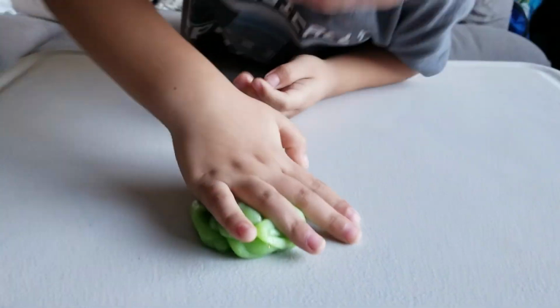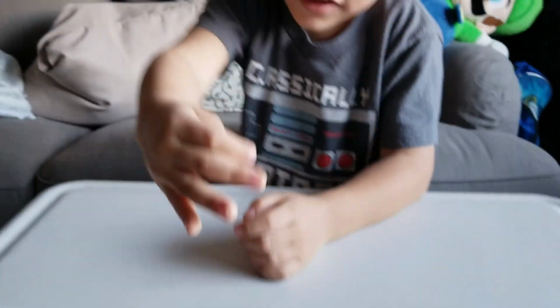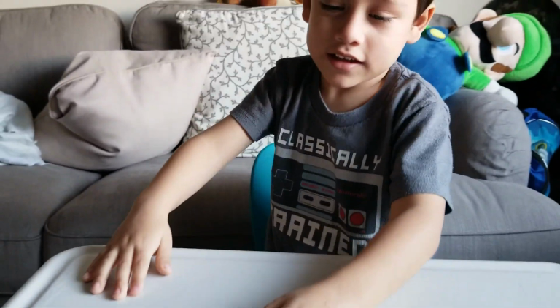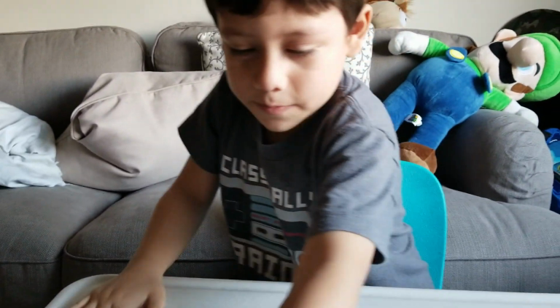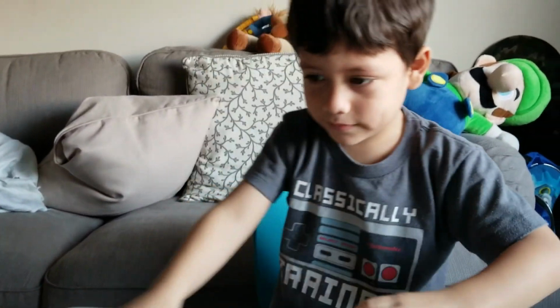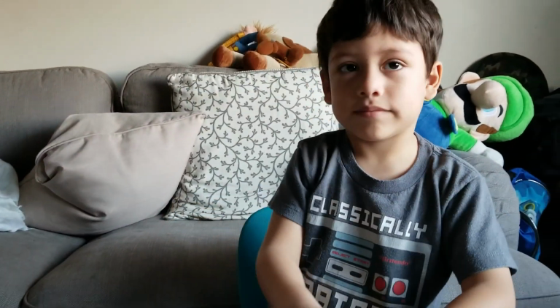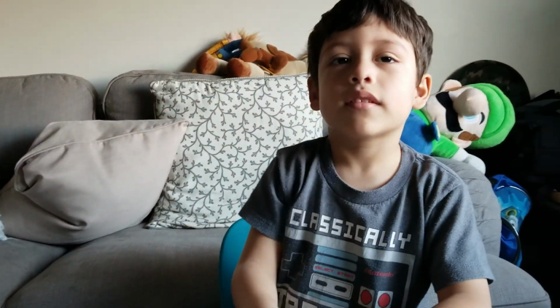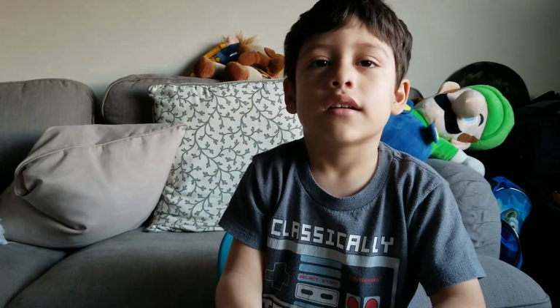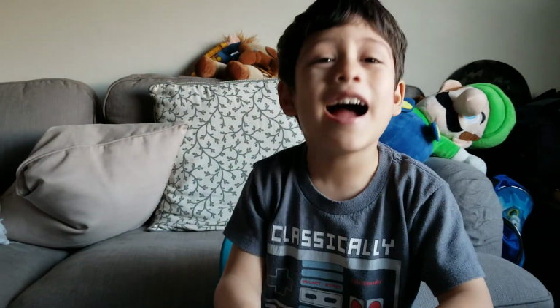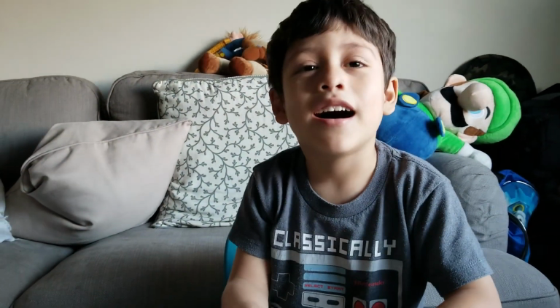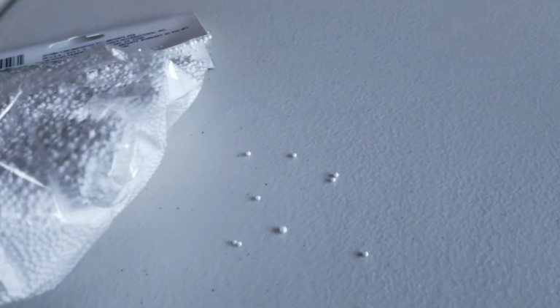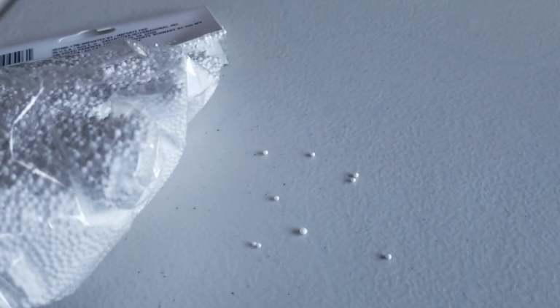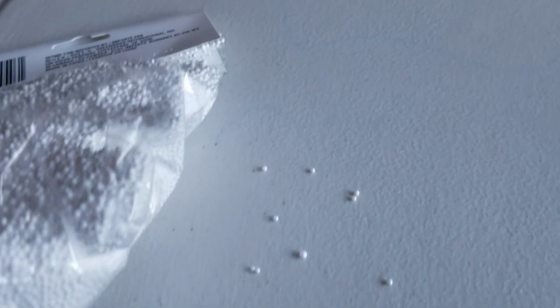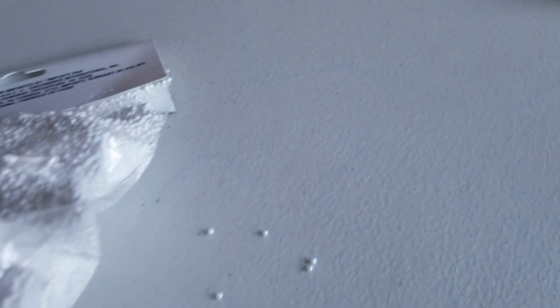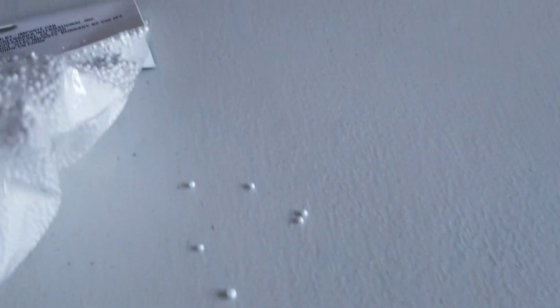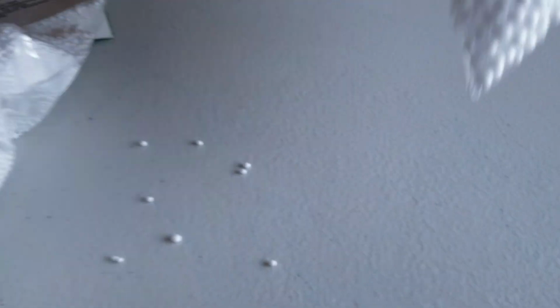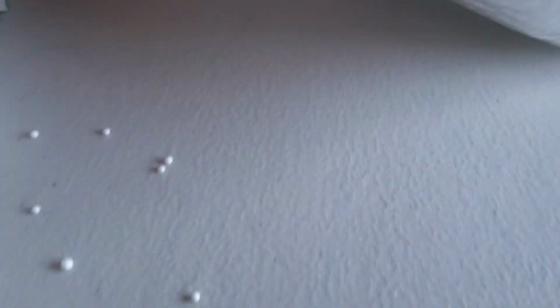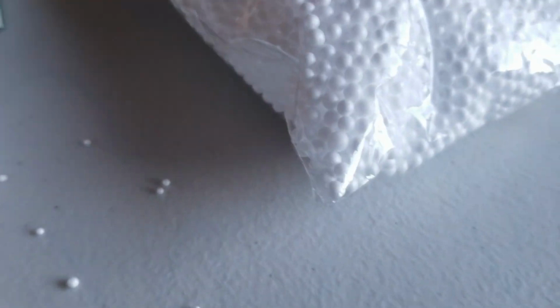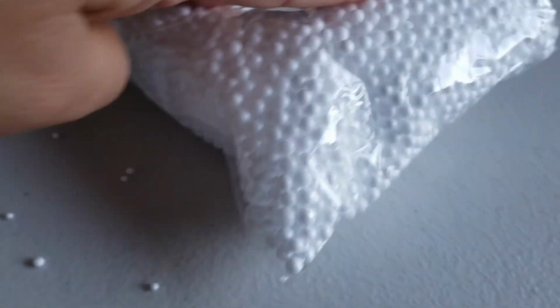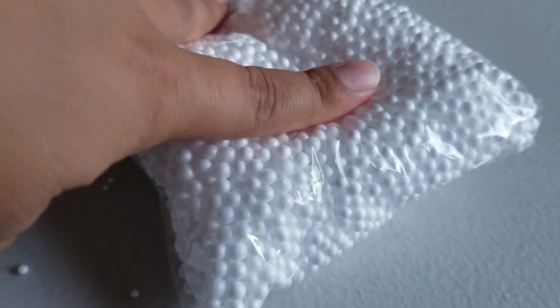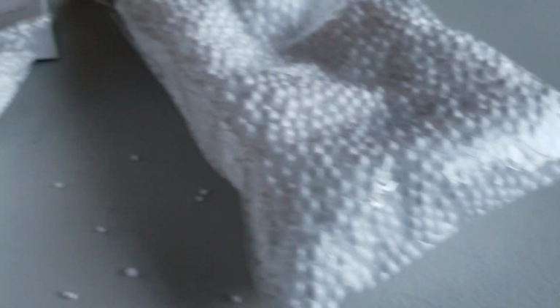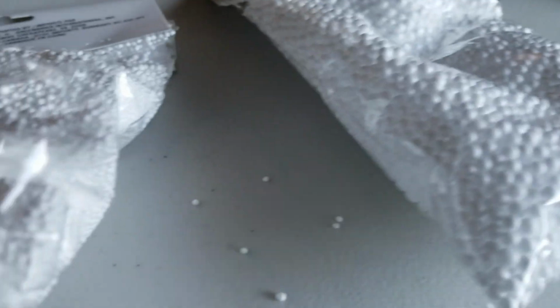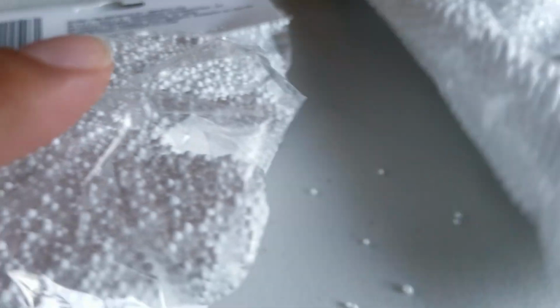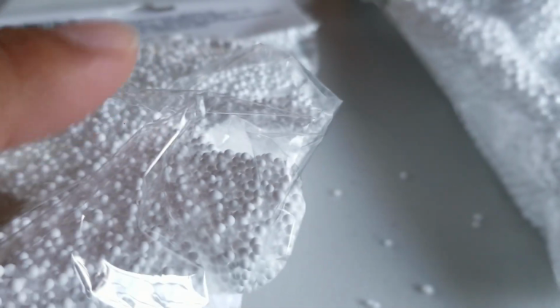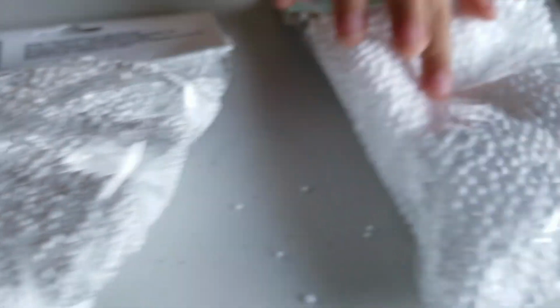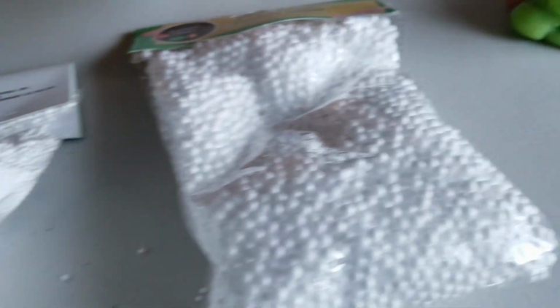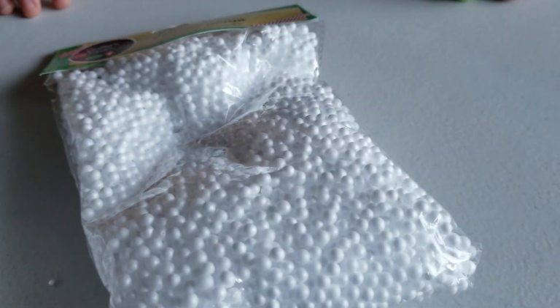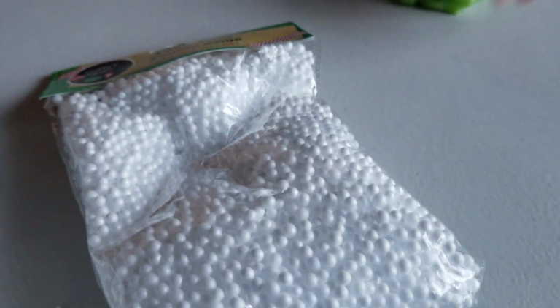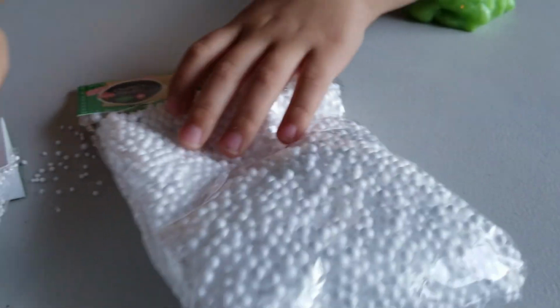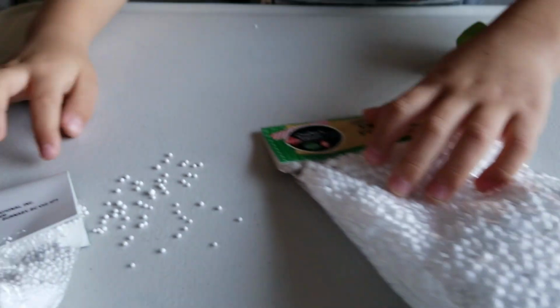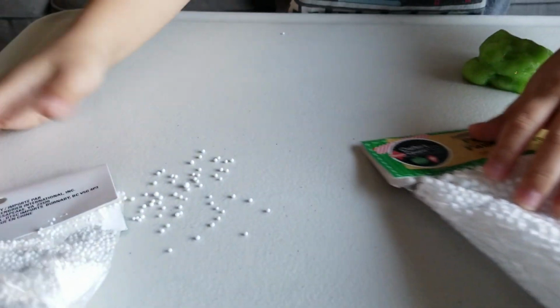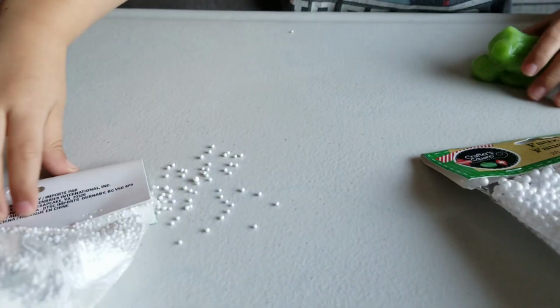Good job! You want to add some sprinkles? Yeah, it's not really sprinkles, it's fake snow. Do you want to use these big ones or these little ones? Okay, all right then.